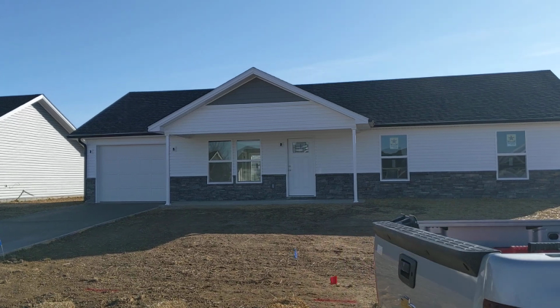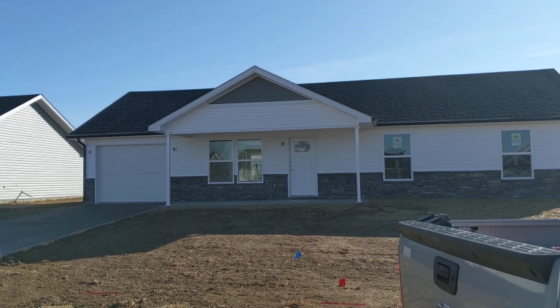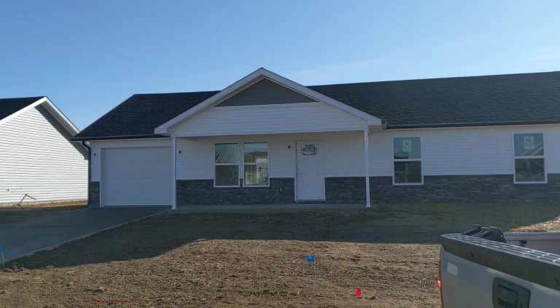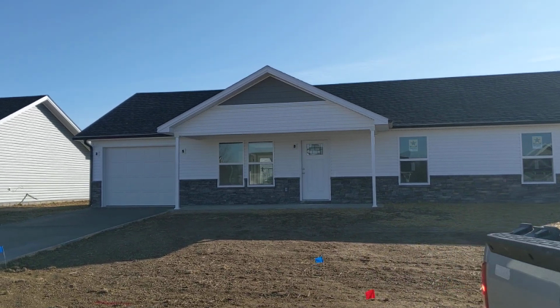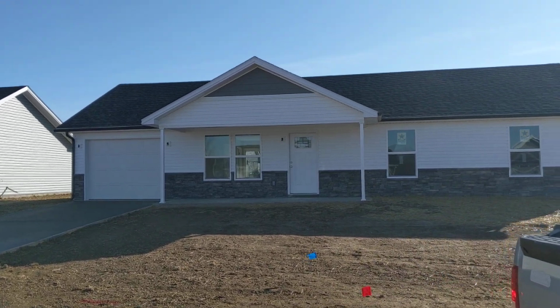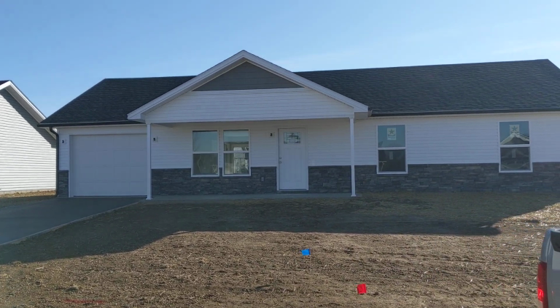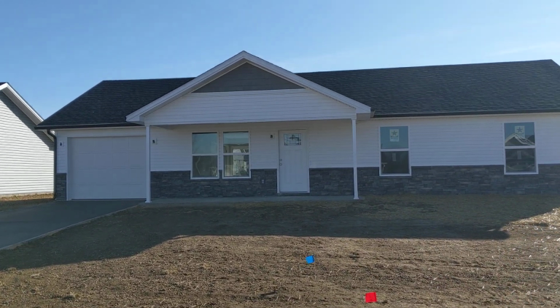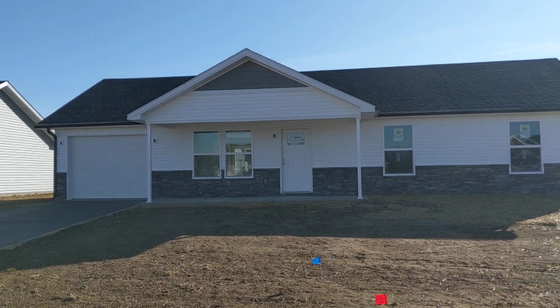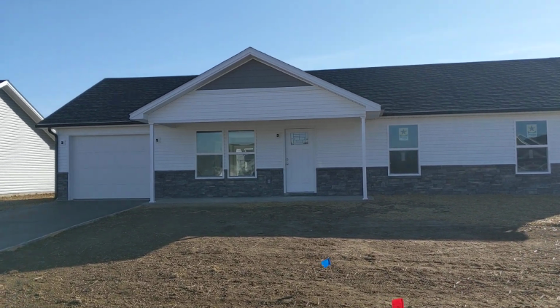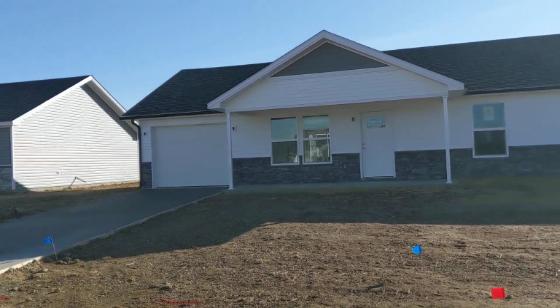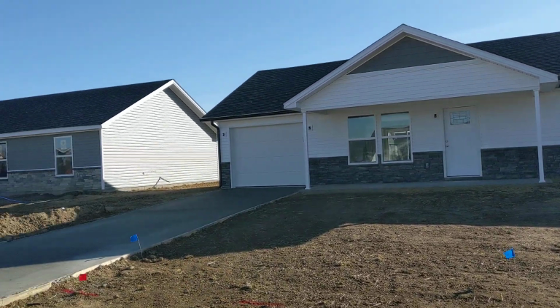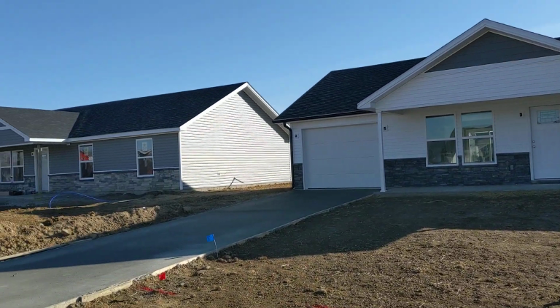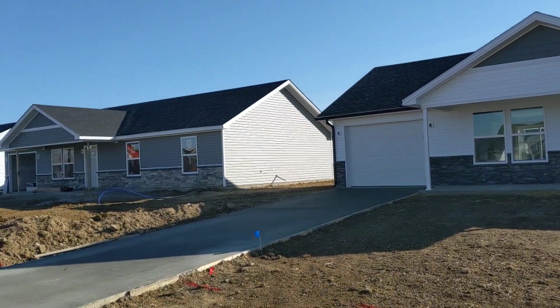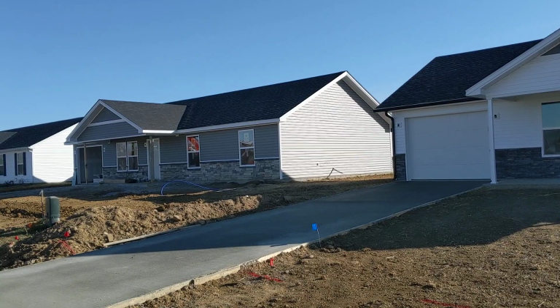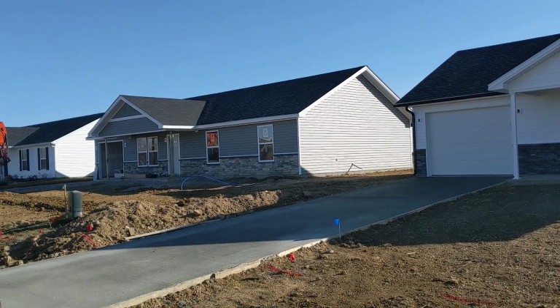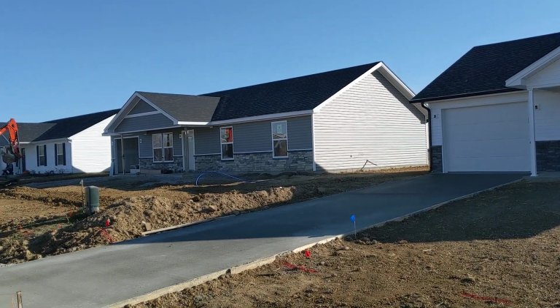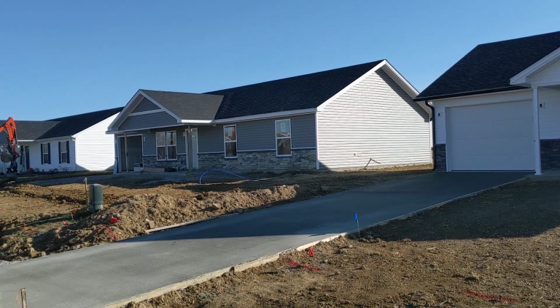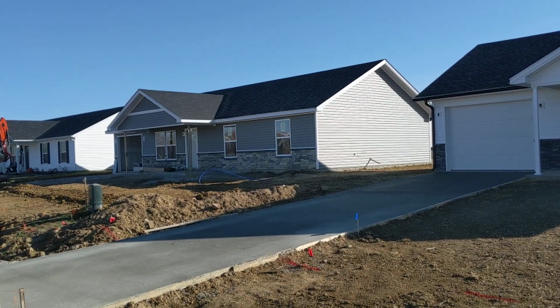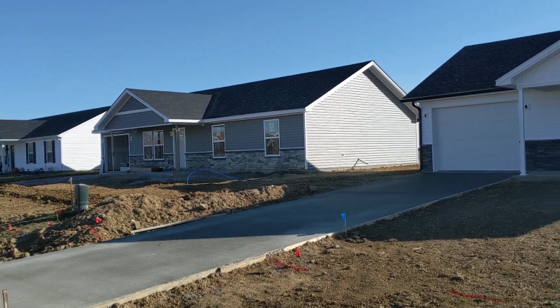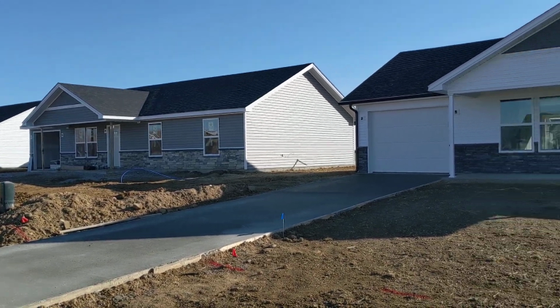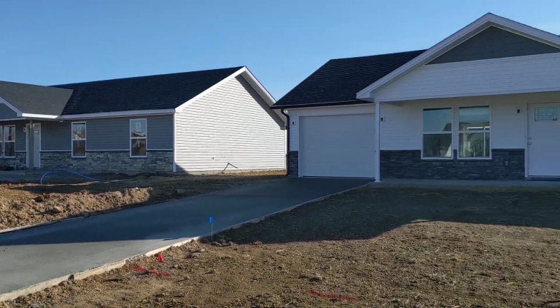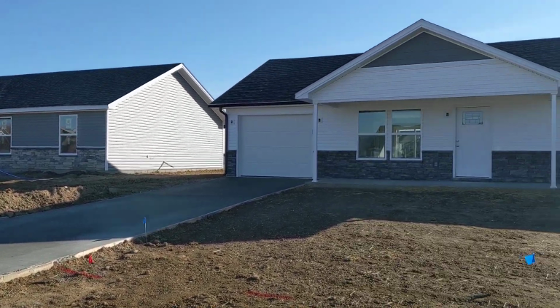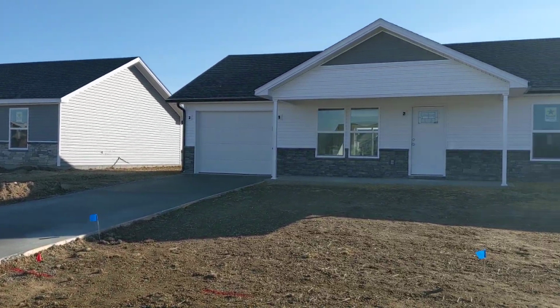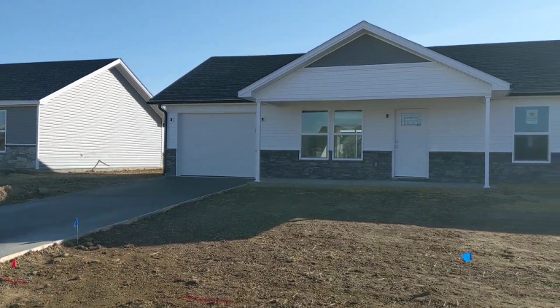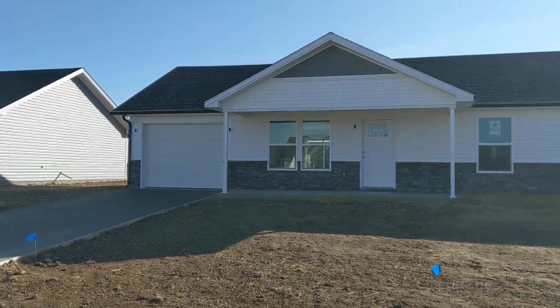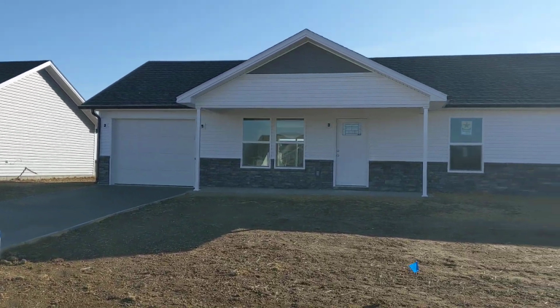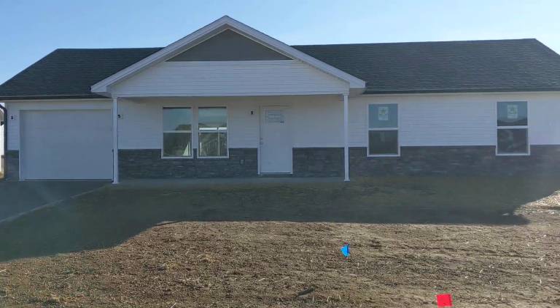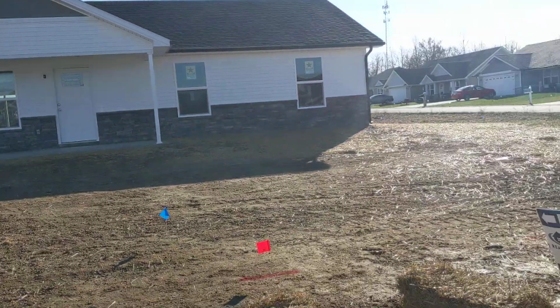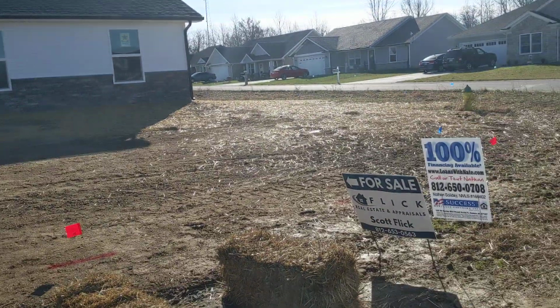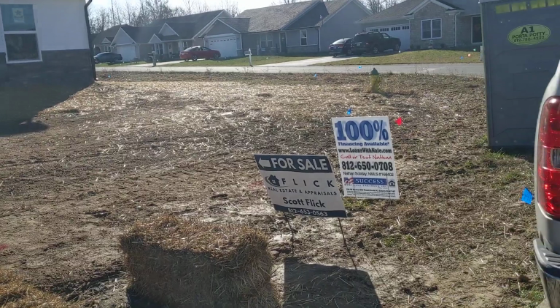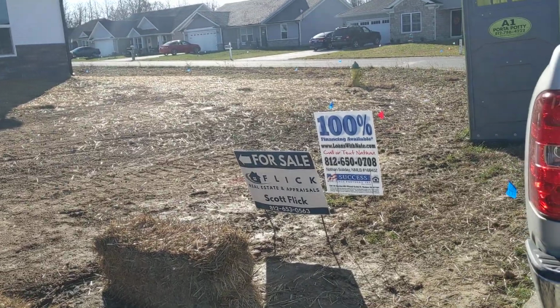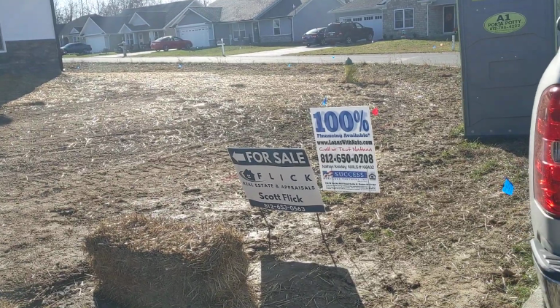Hey everybody, Nathan here with Success Mortgage Partners. I wanted to do a quick video to show you two brand new constructed homes here in Scottsburg, Indiana. These homes are being built by Scott Flick.